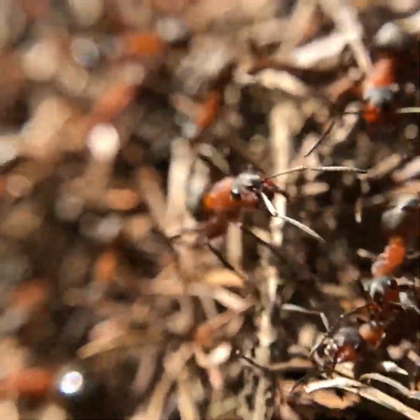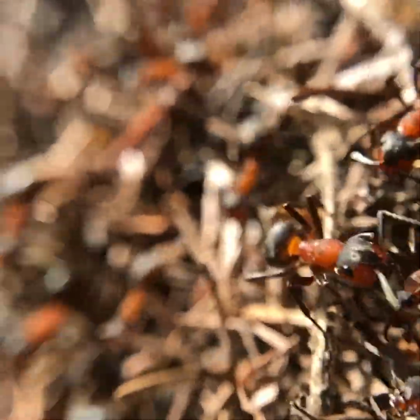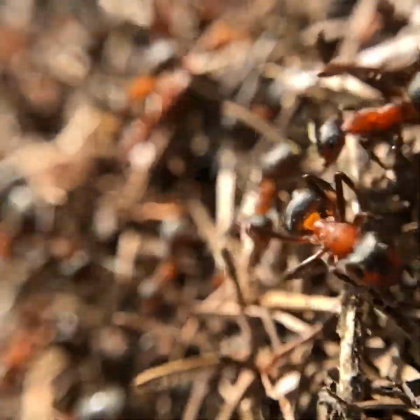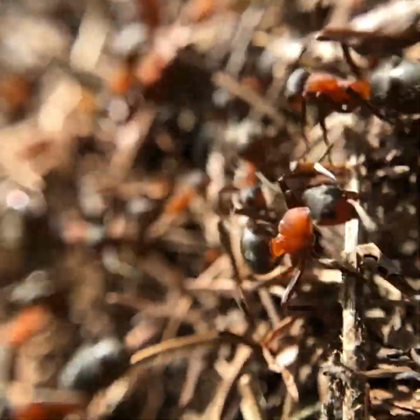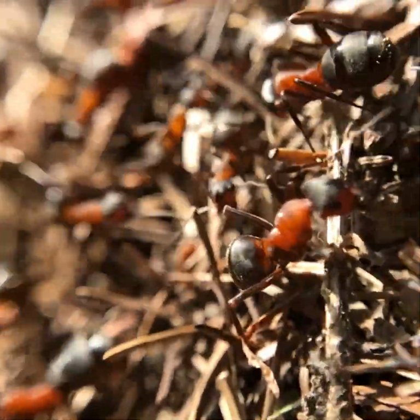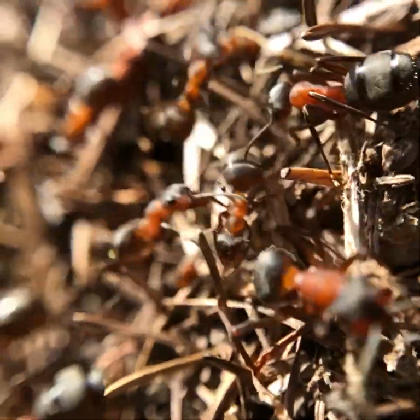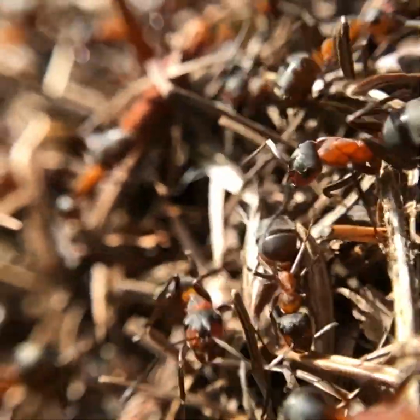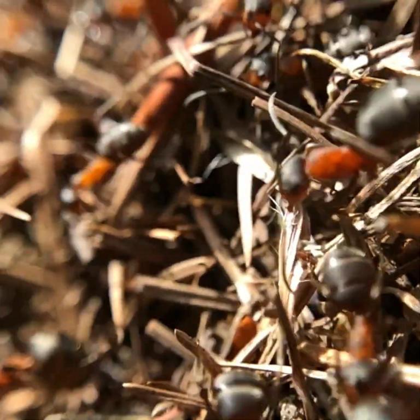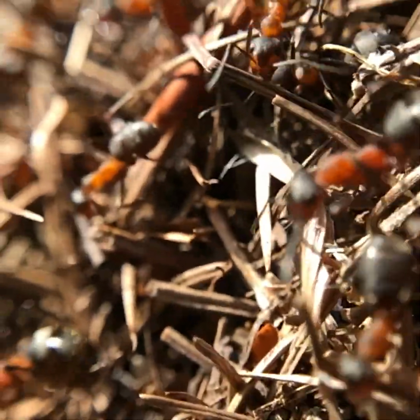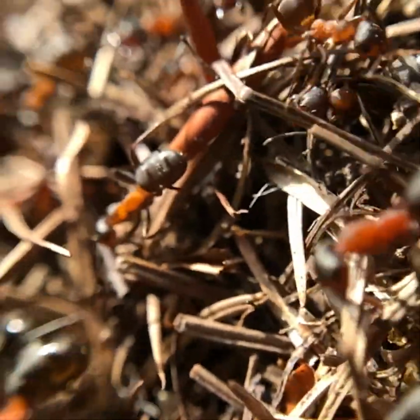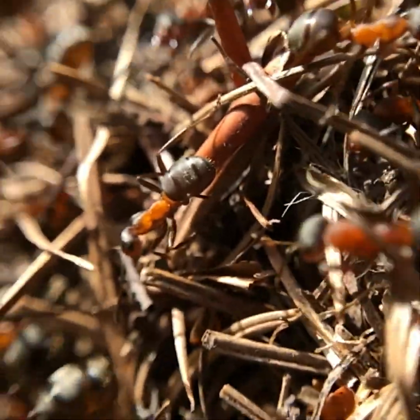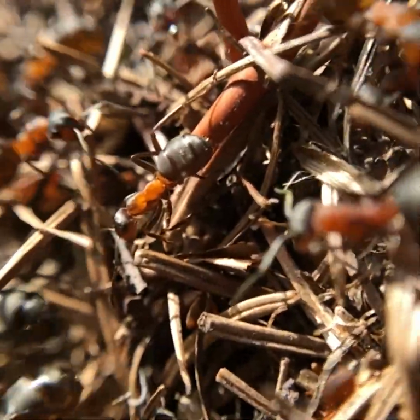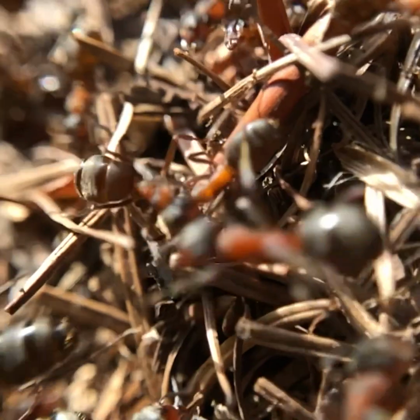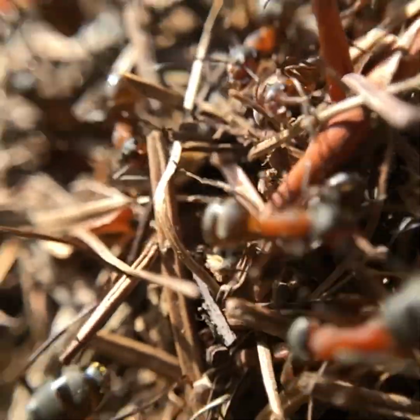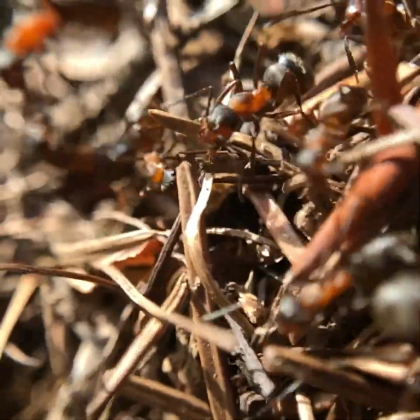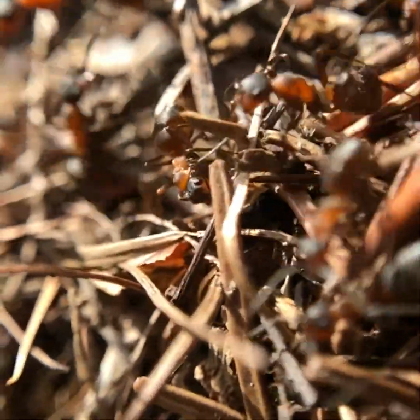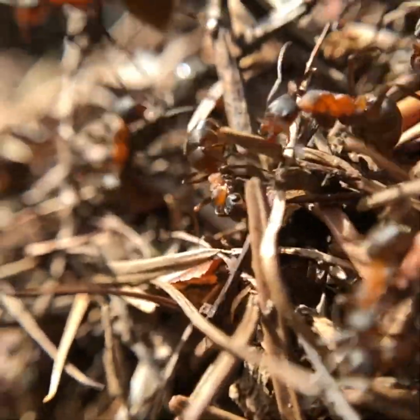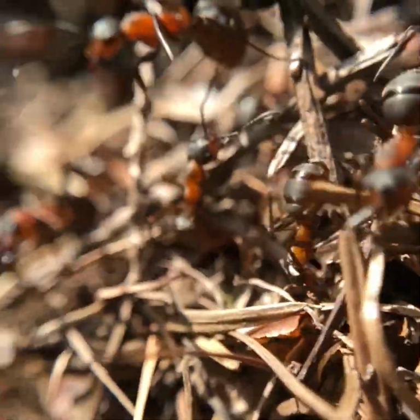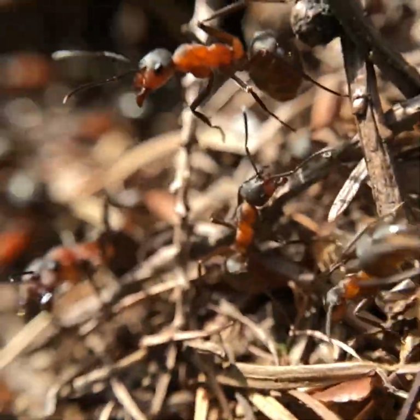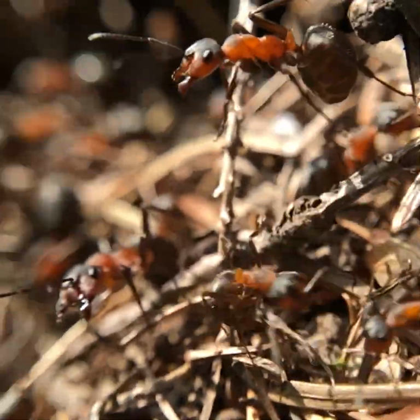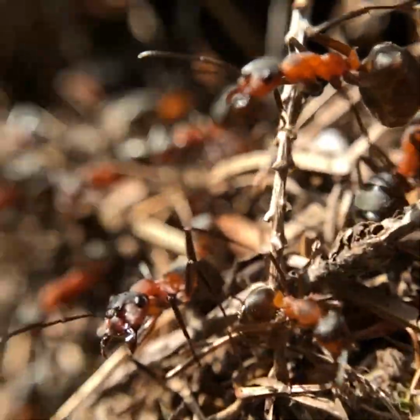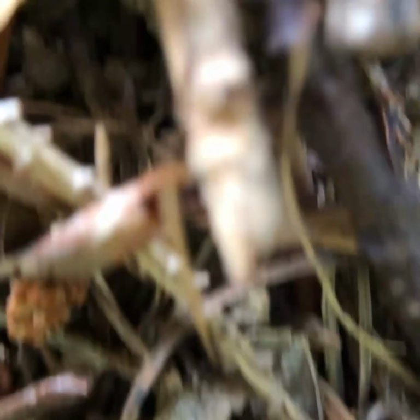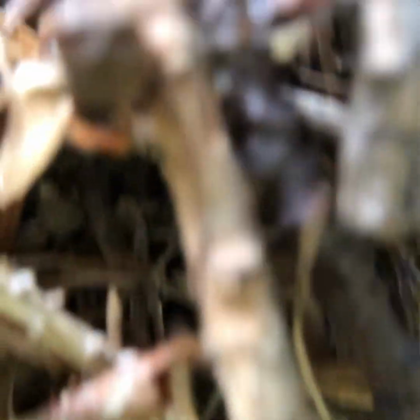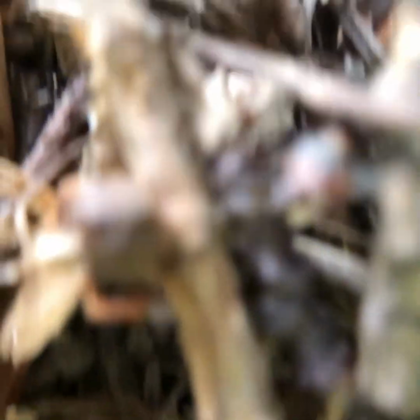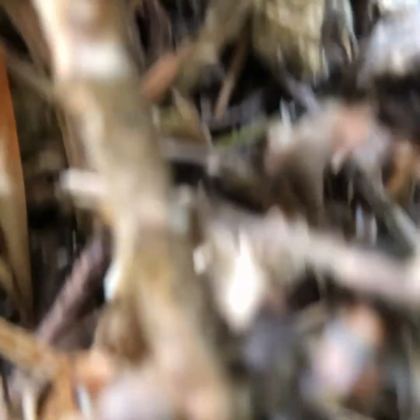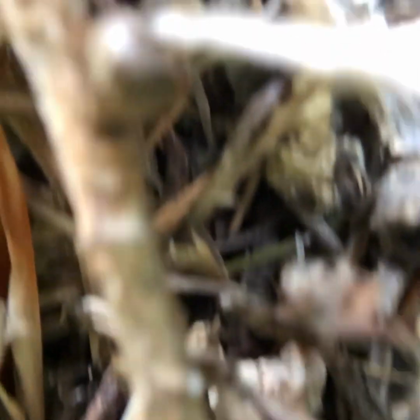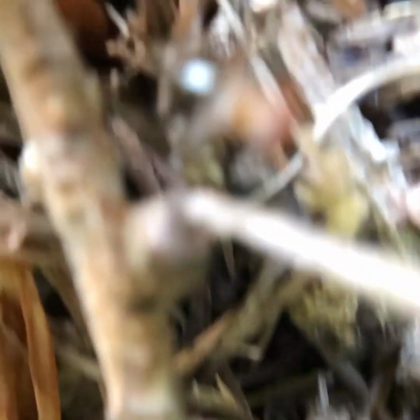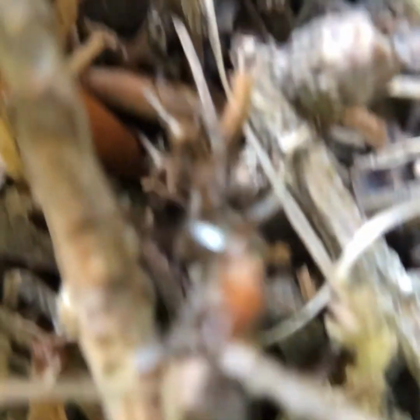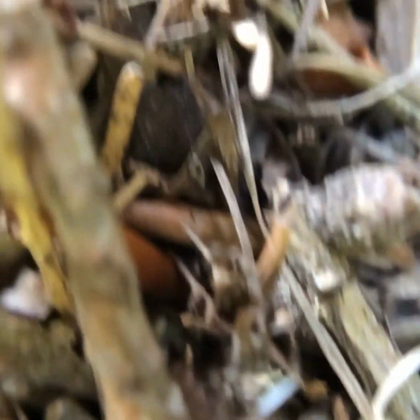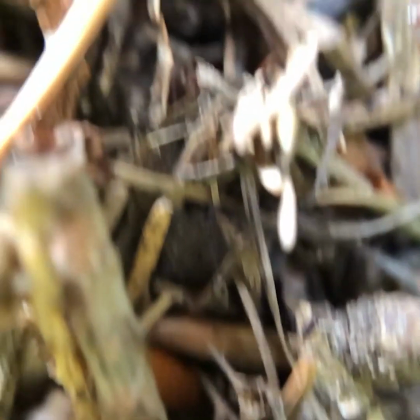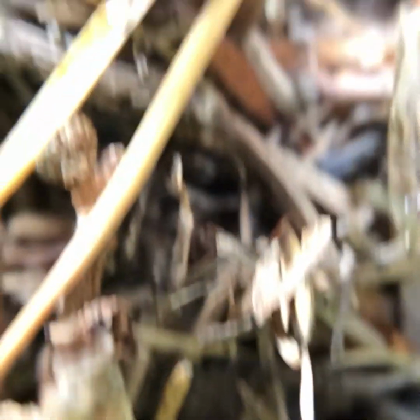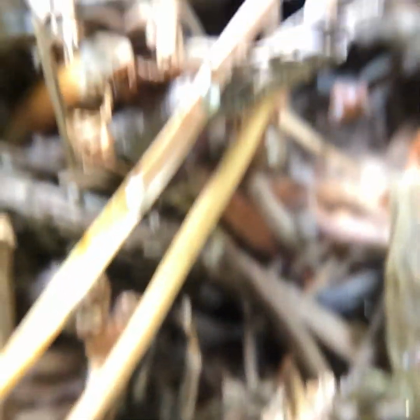A colony like this is likely to have a population close to 10,000 ants. And for over three months, everyone is building in unison.